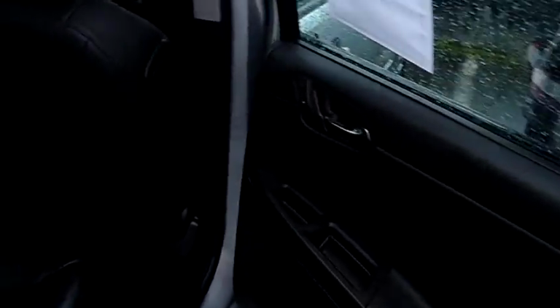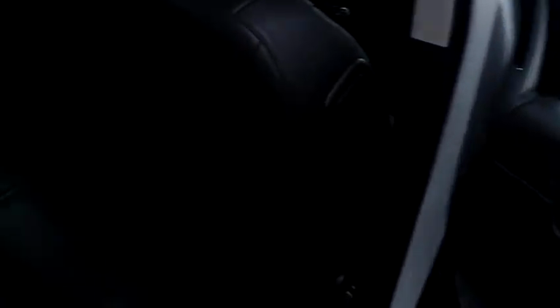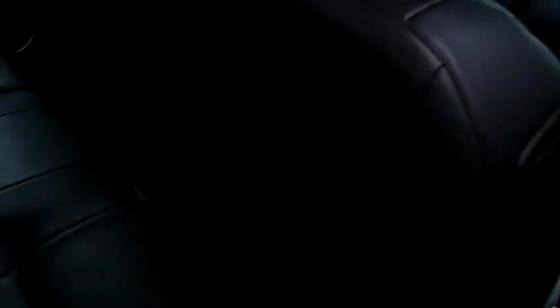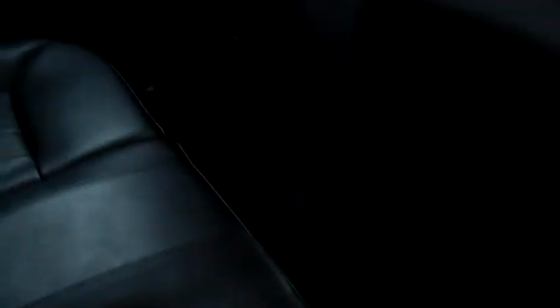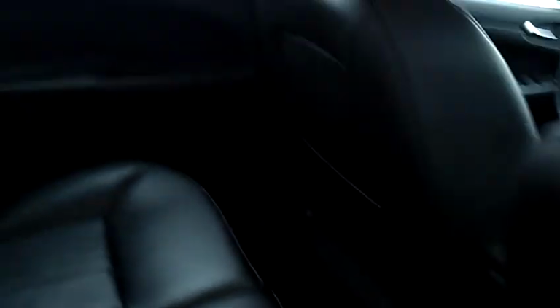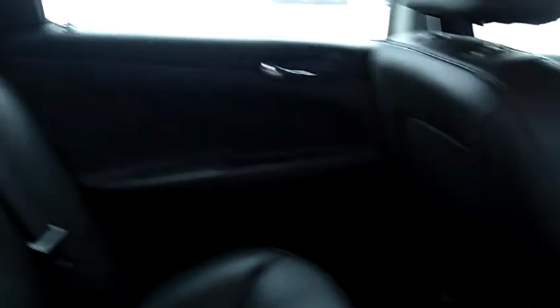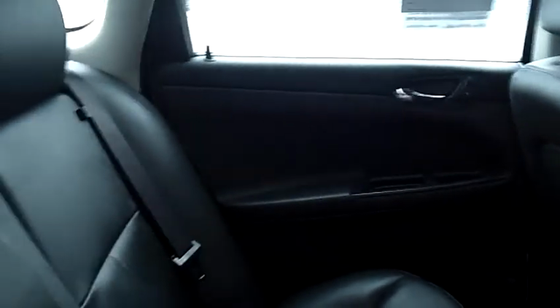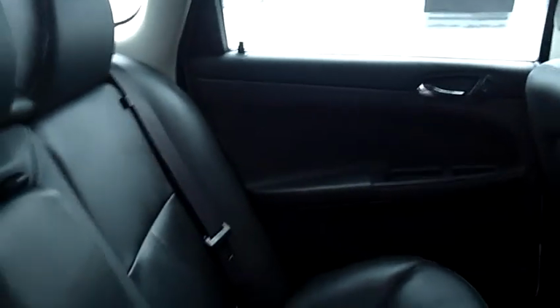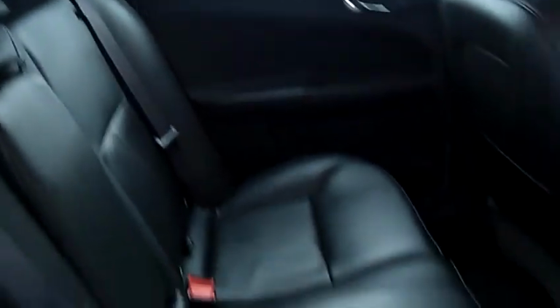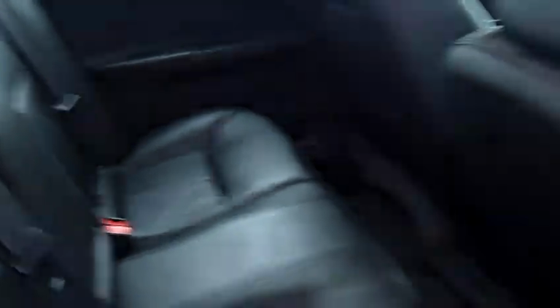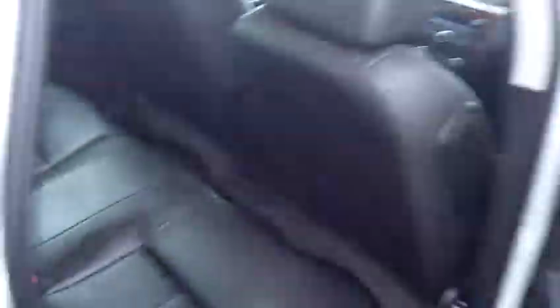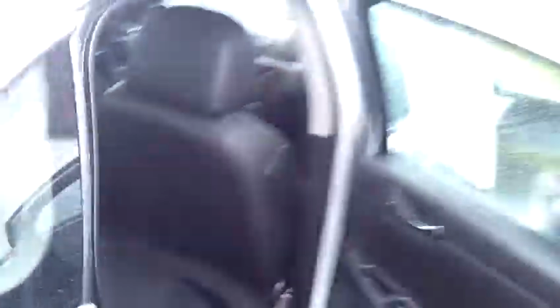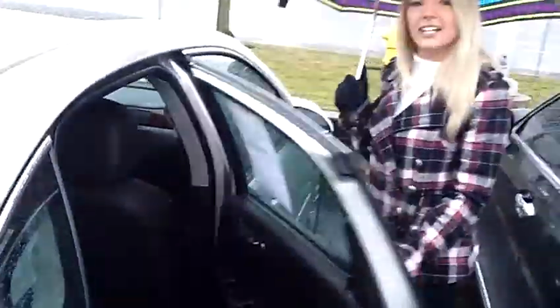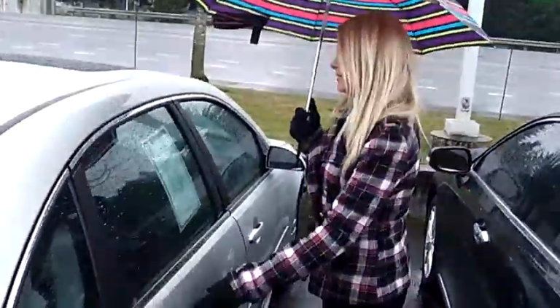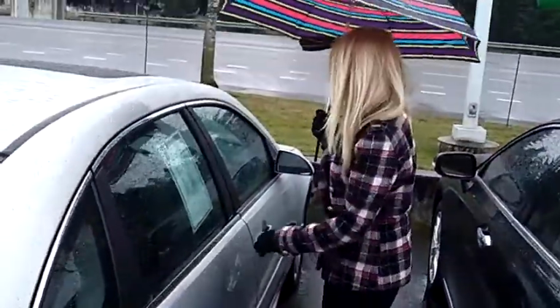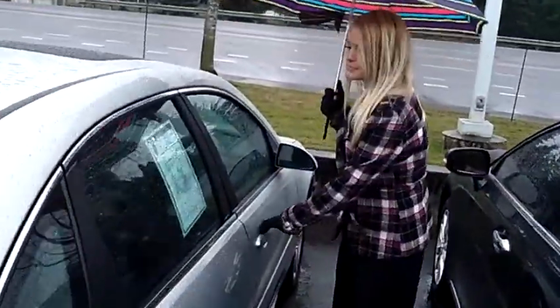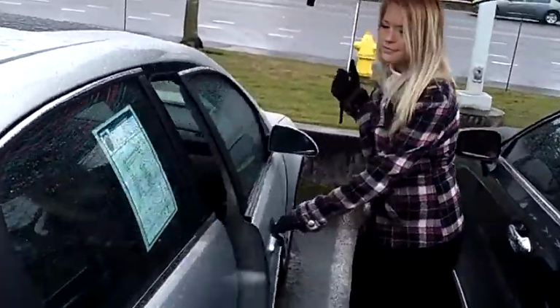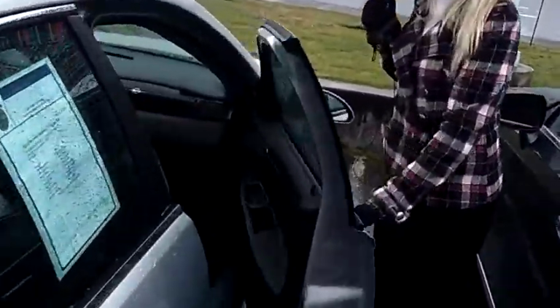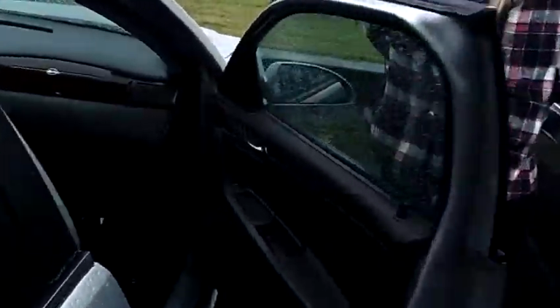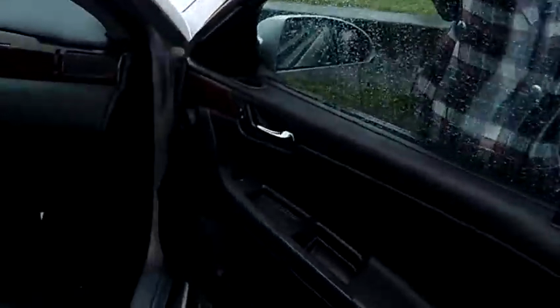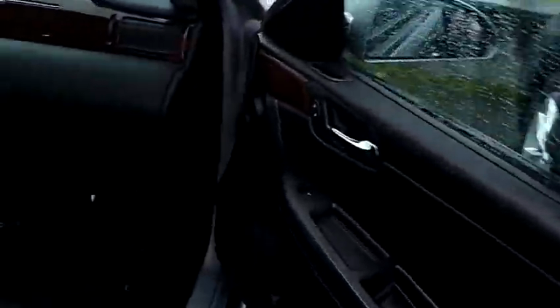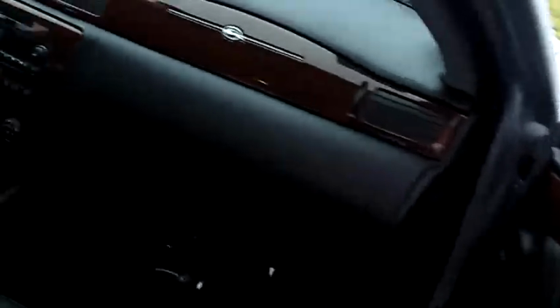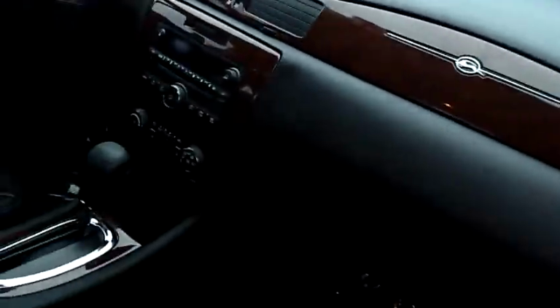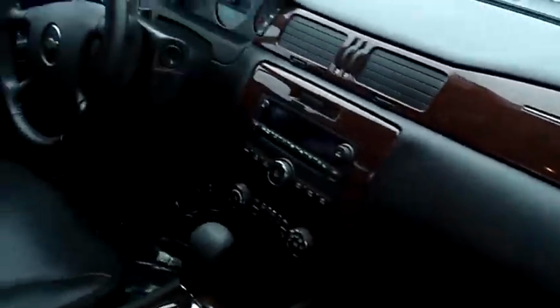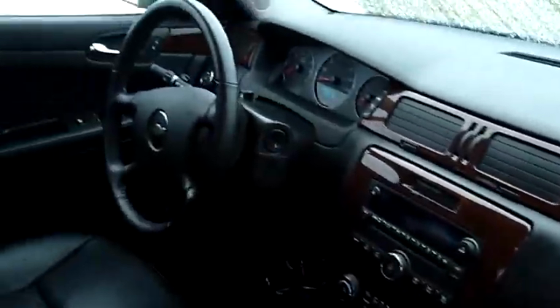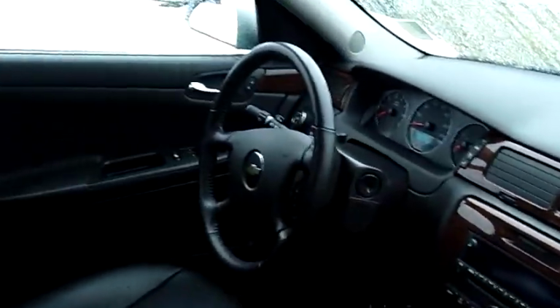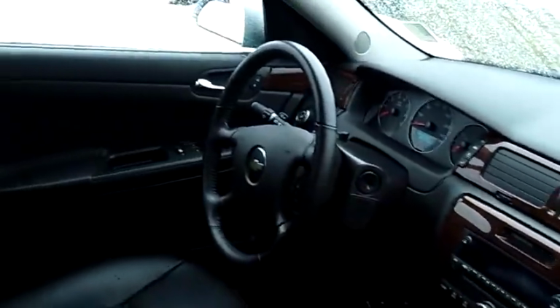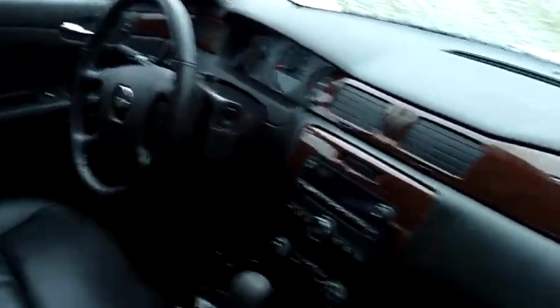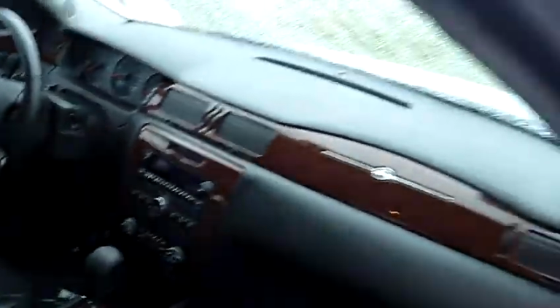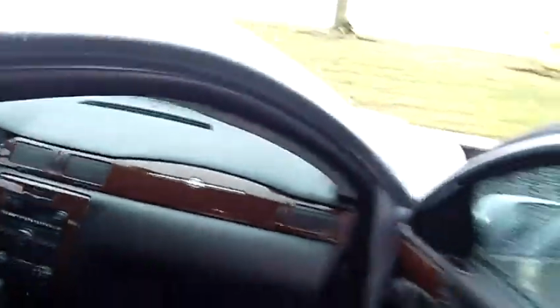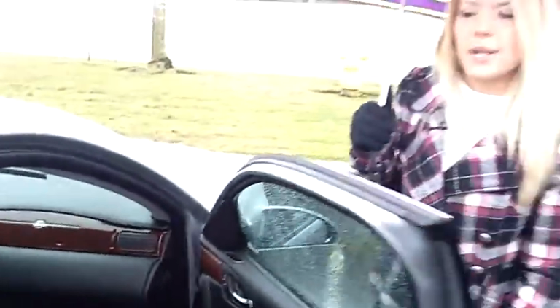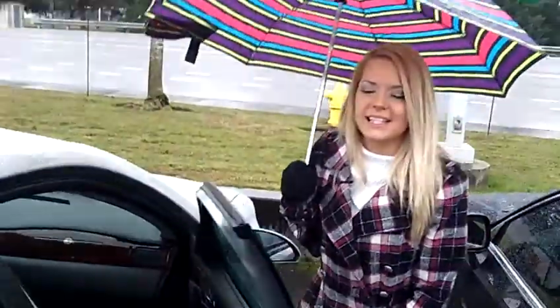The interior is all leather. It has stability control, traction control, the weather package. It also has Bluetooth wireless, XM satellite, power windows, power door locks, and power seats.